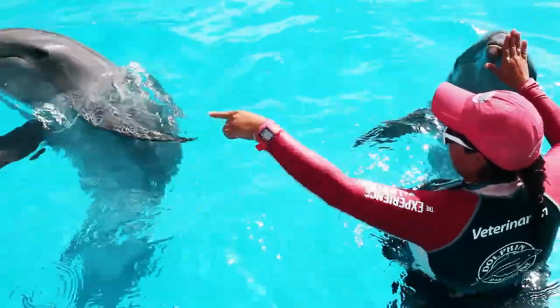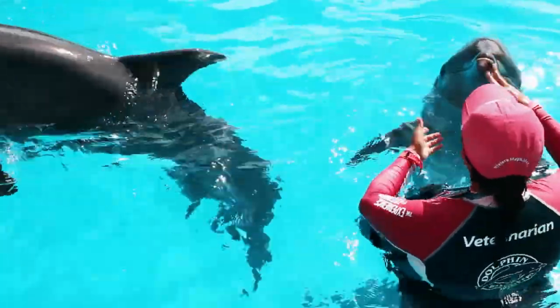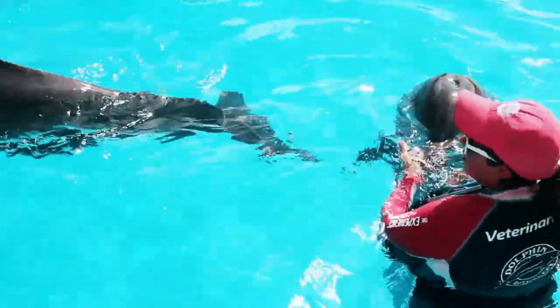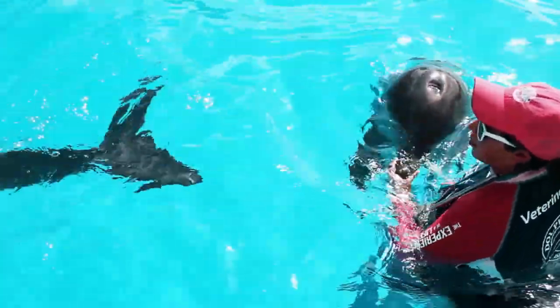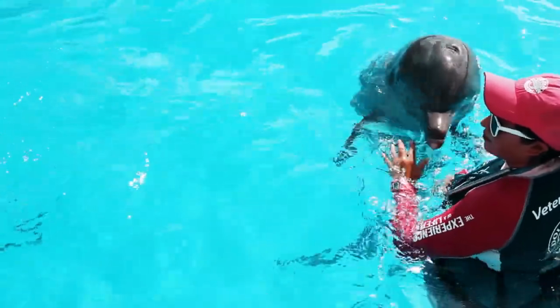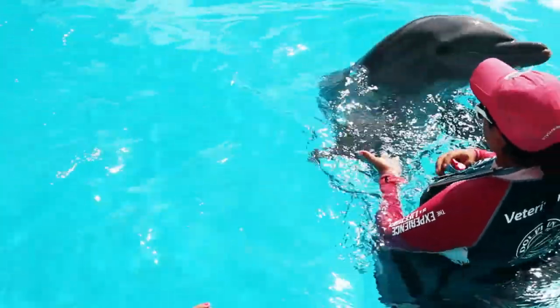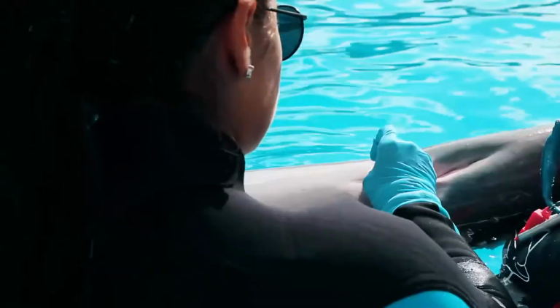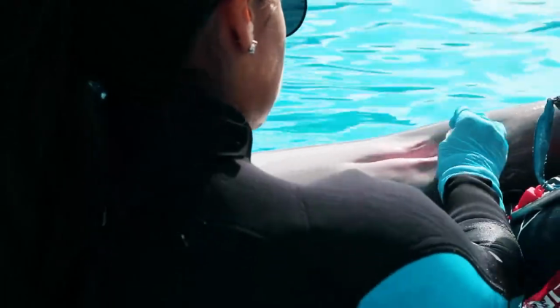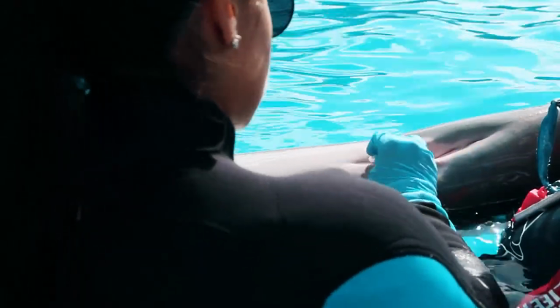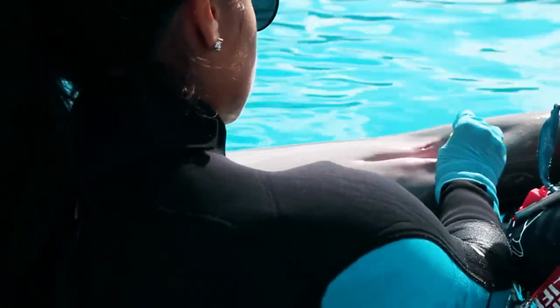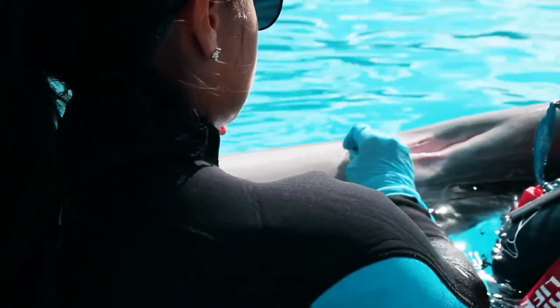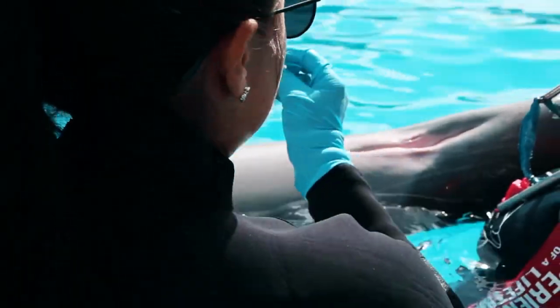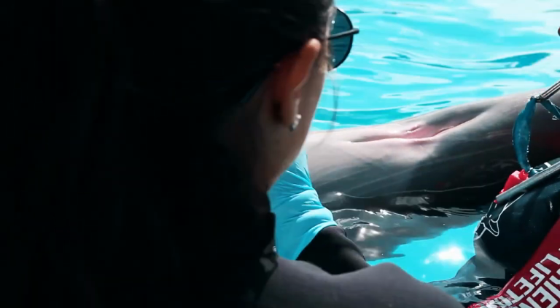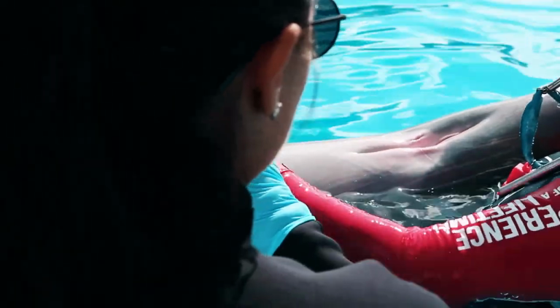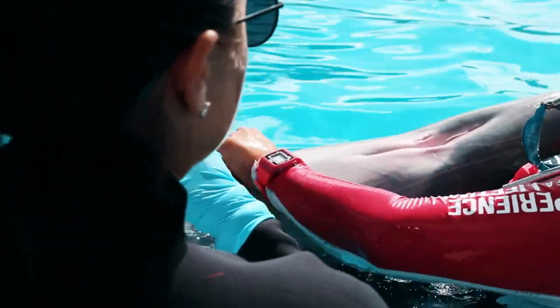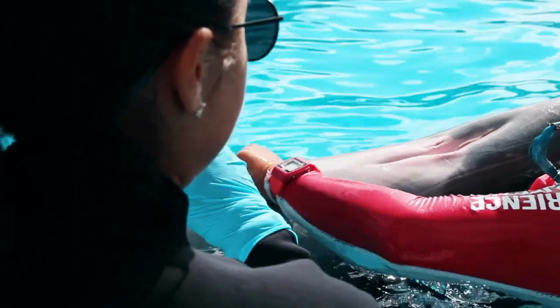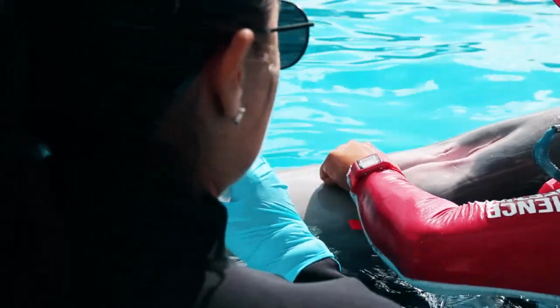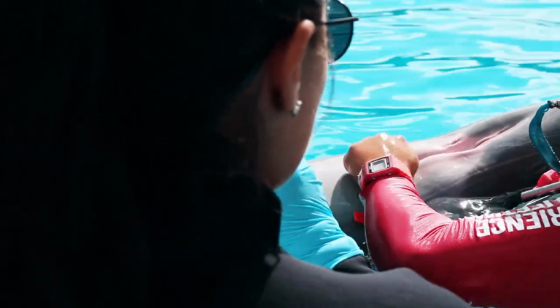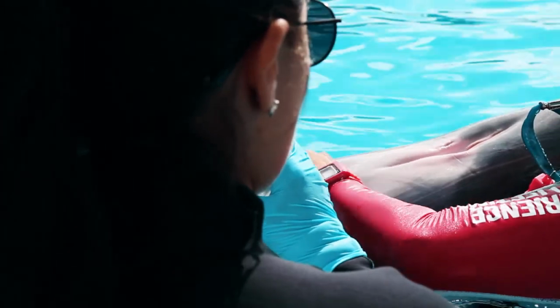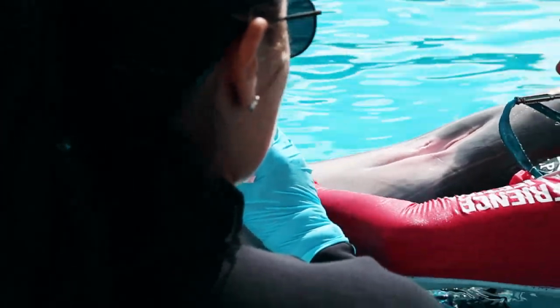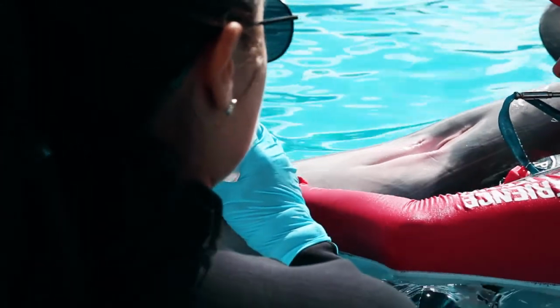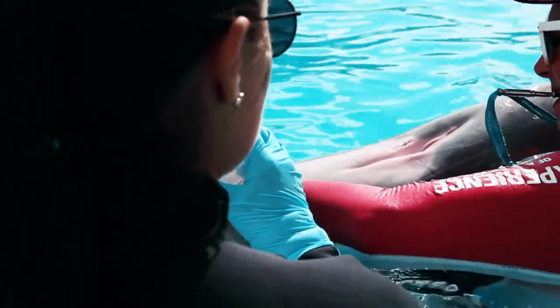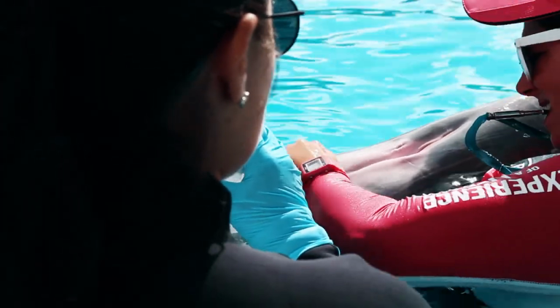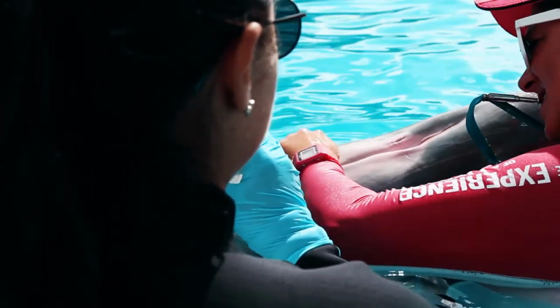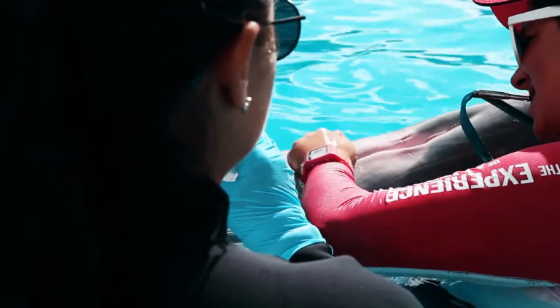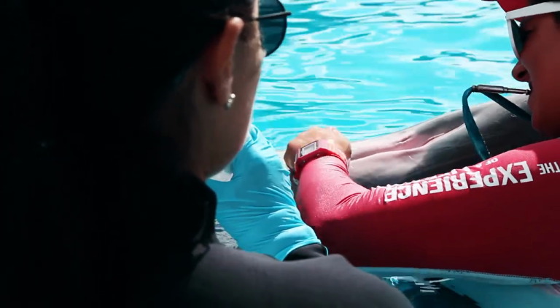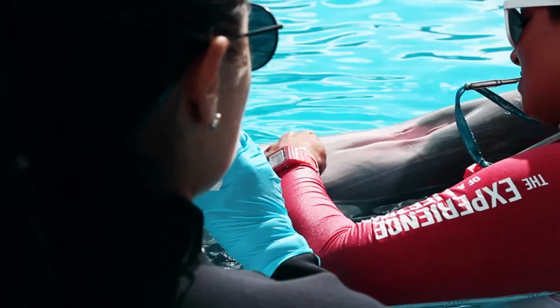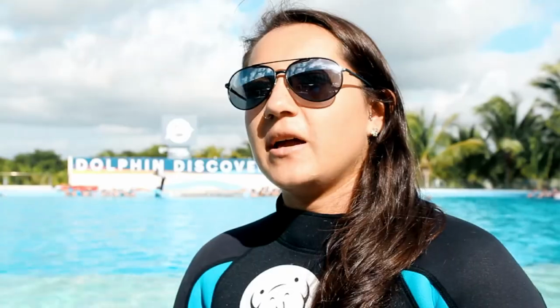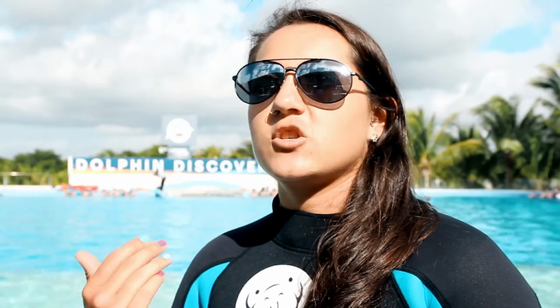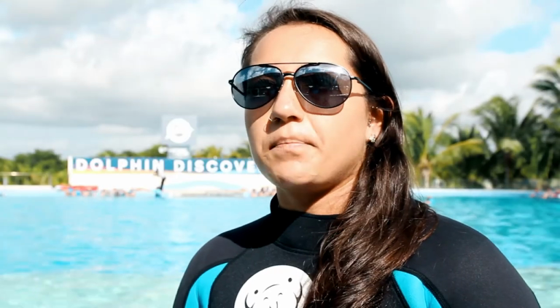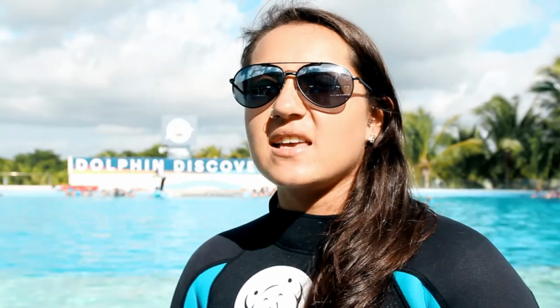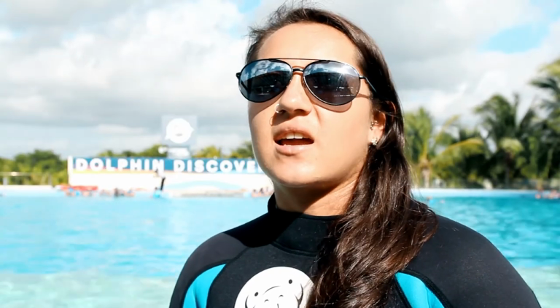My project is to do an analysis of the dolphins and bottlenose dolphins that are in captivity. What we want with this analysis is to establish the basic reference values, as there are no previous investigations about this.